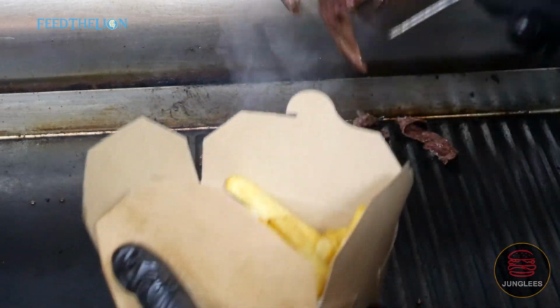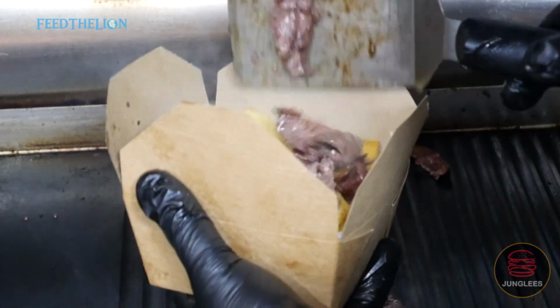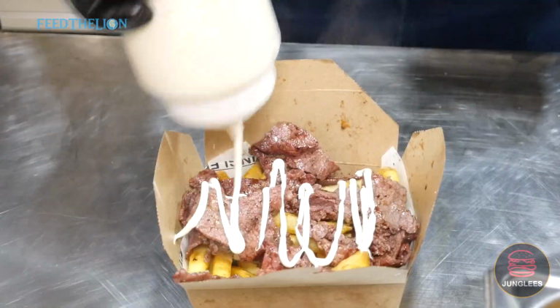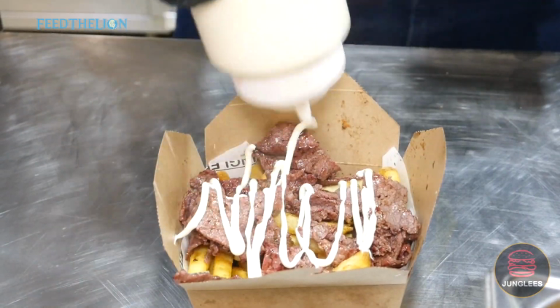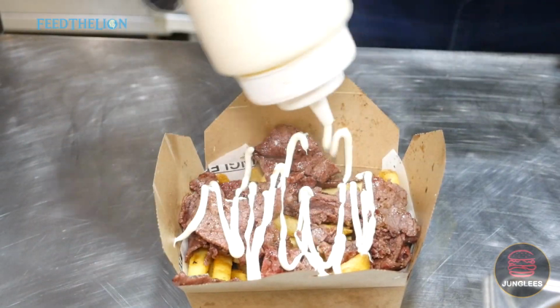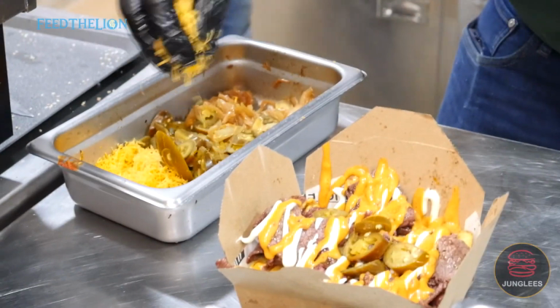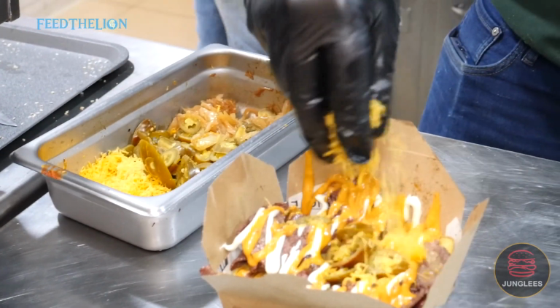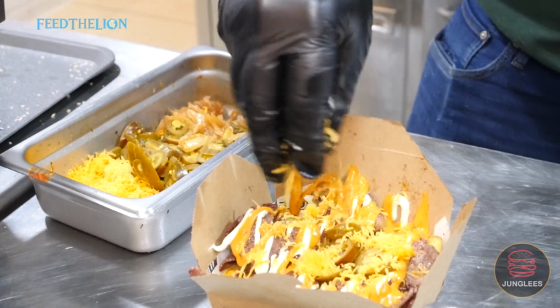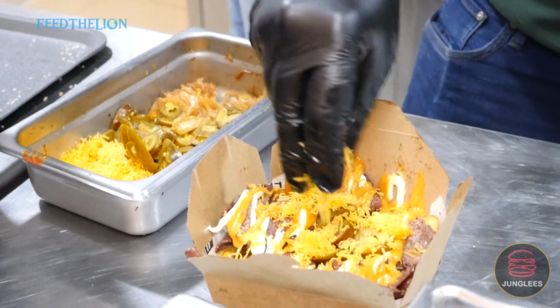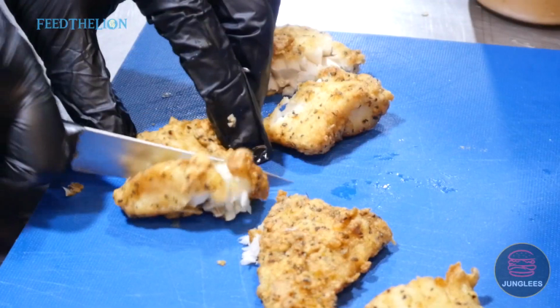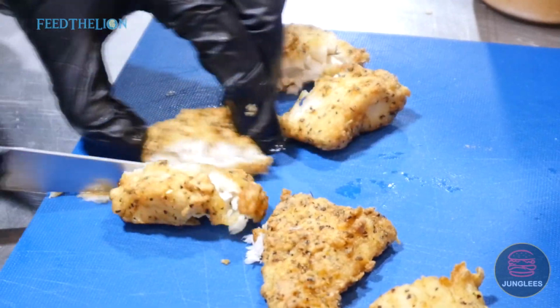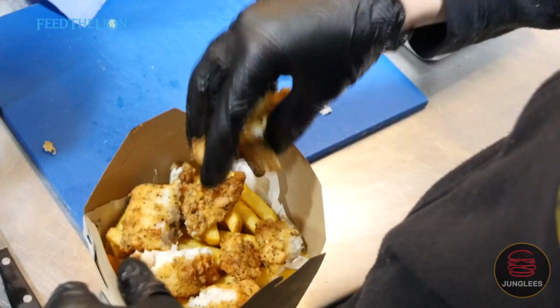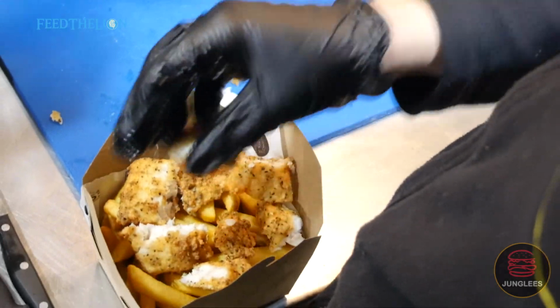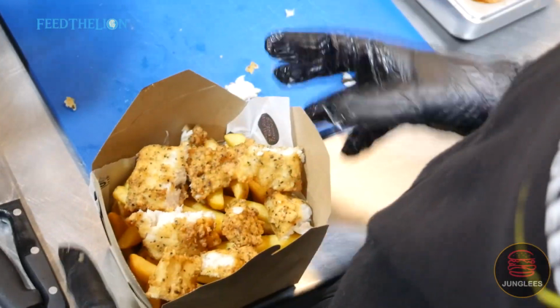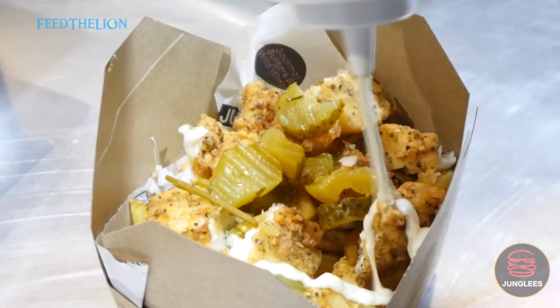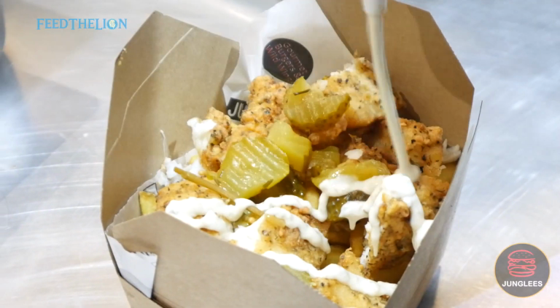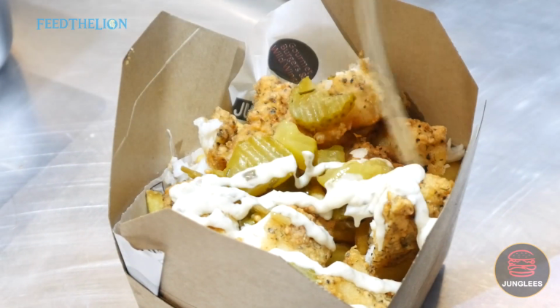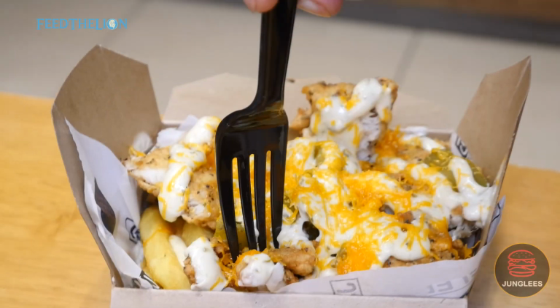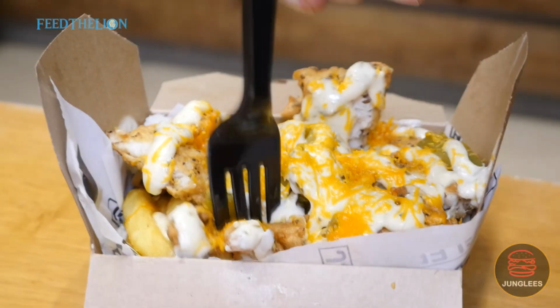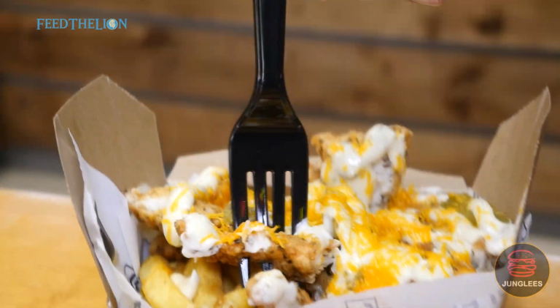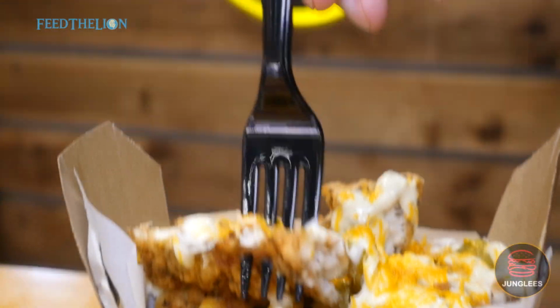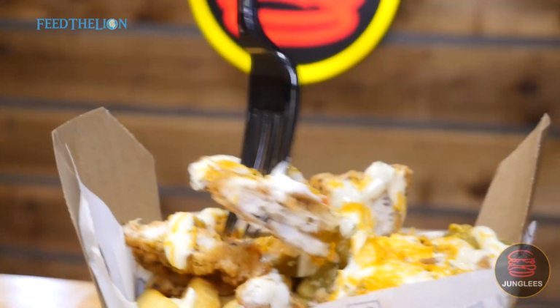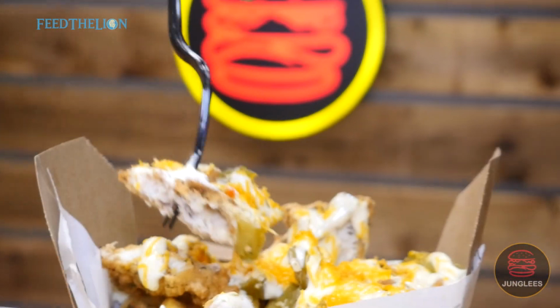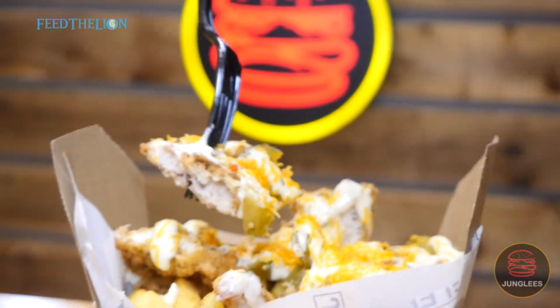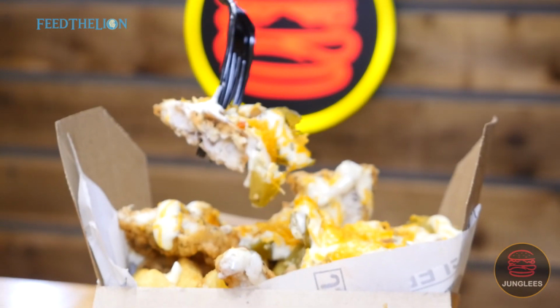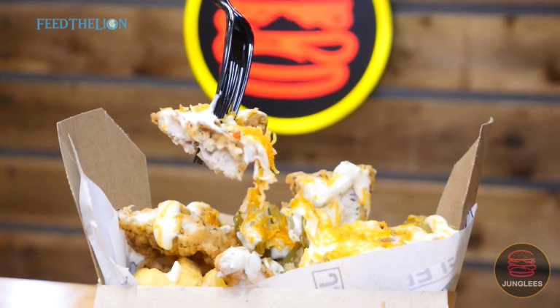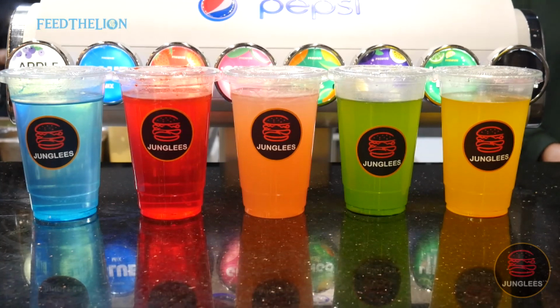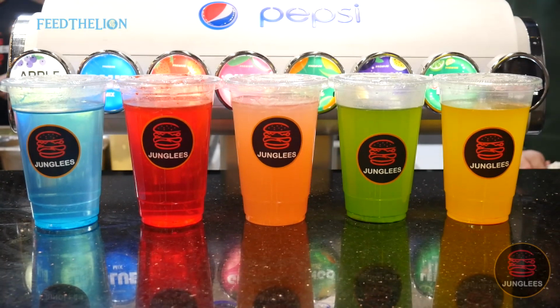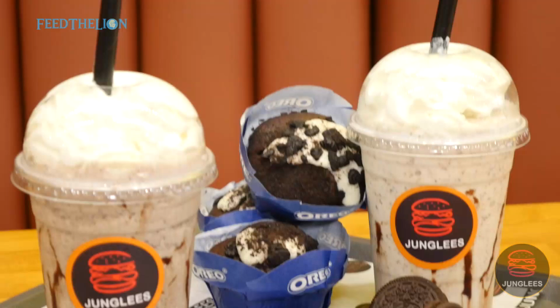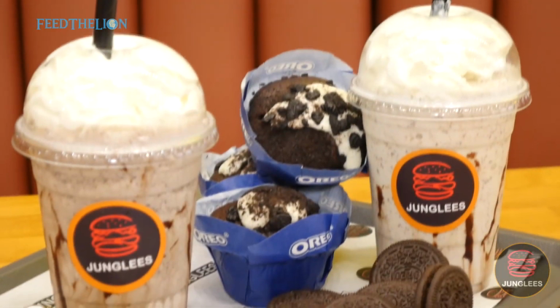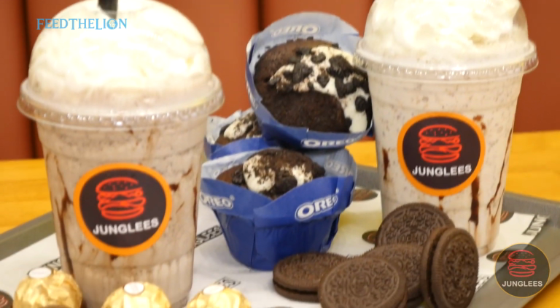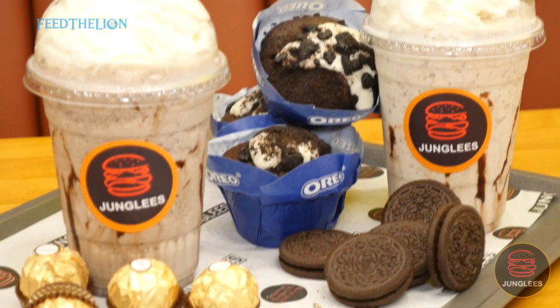We also have a range of extras like the loaded beef fries and the loaded cod fries. That's also quite new and innovative — I haven't seen loaded cod fries anywhere else before. We've got a great range of milkshakes, muffins, and desserts.